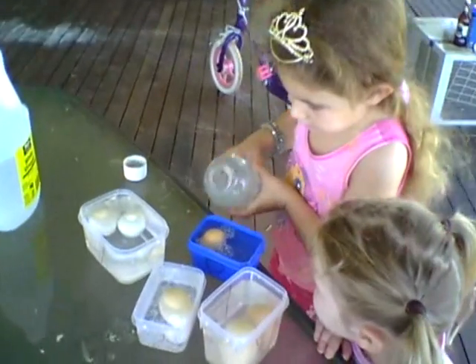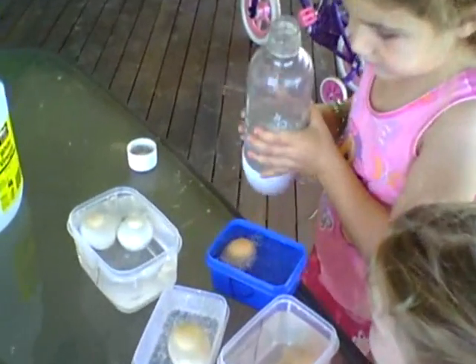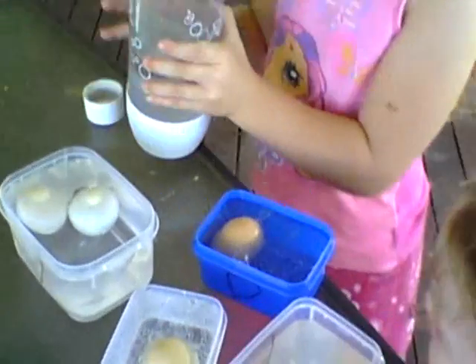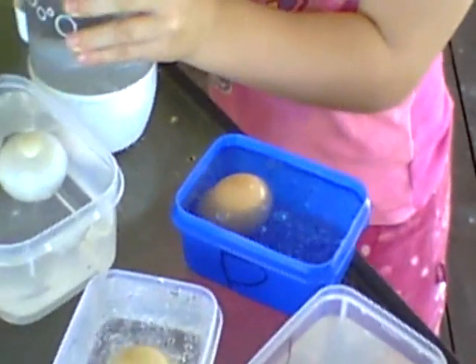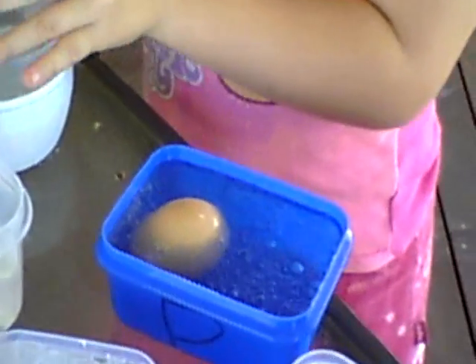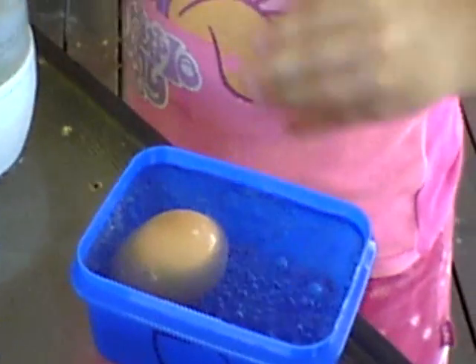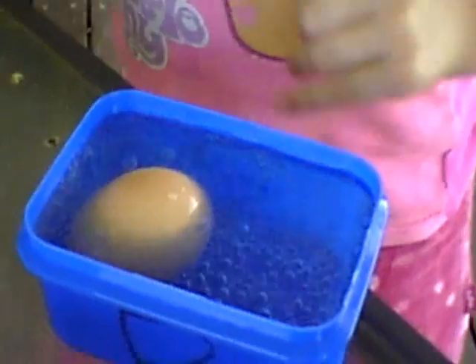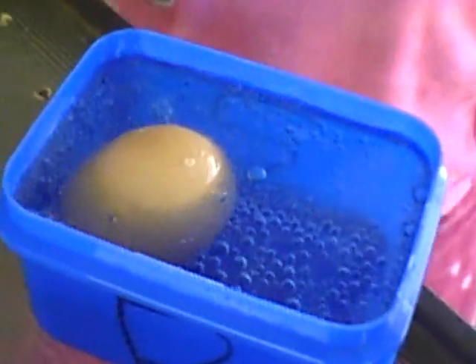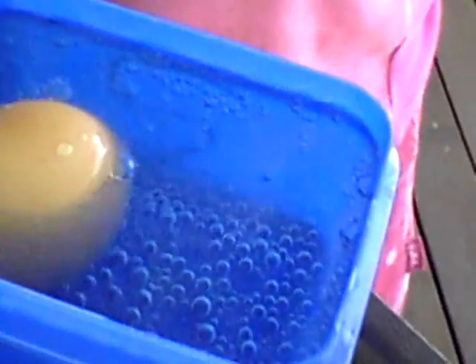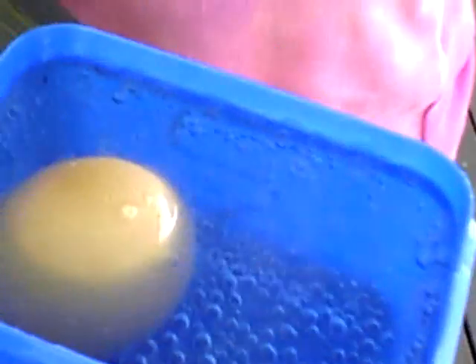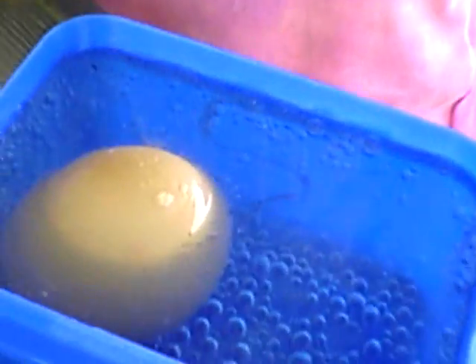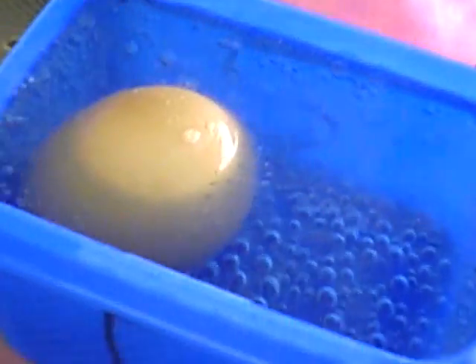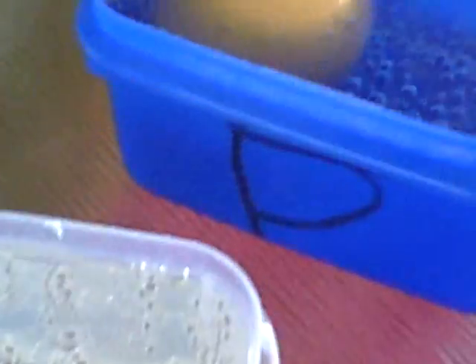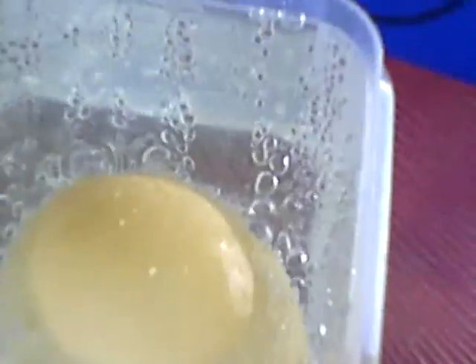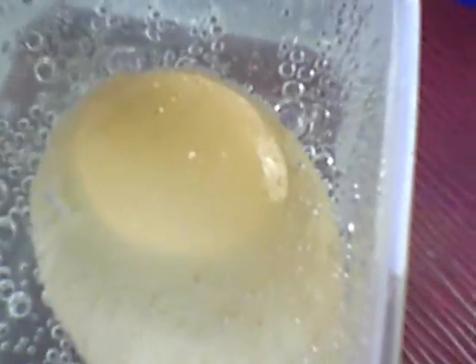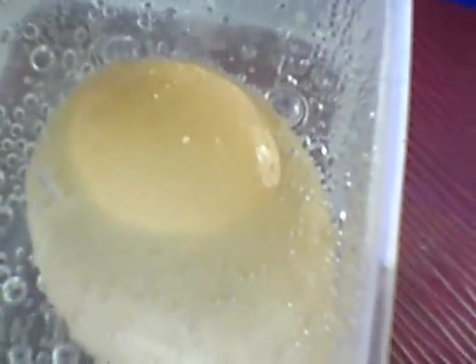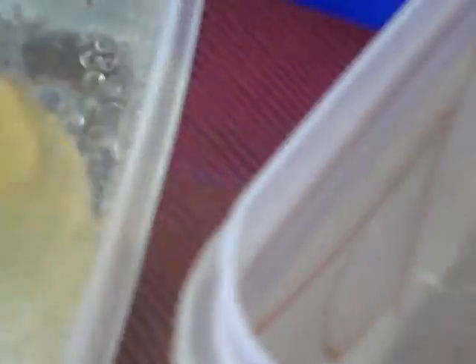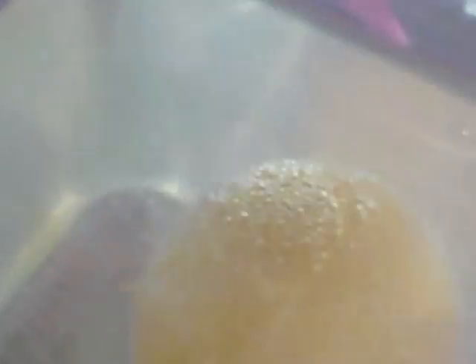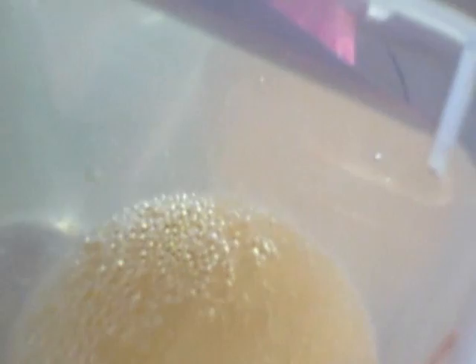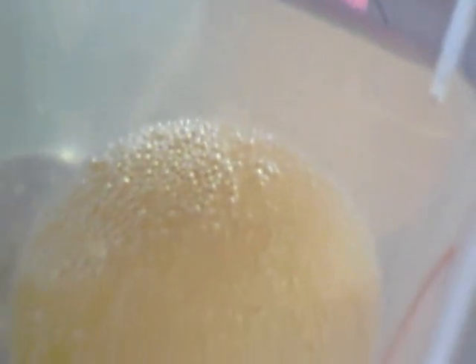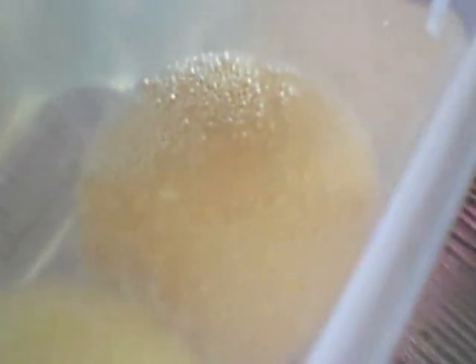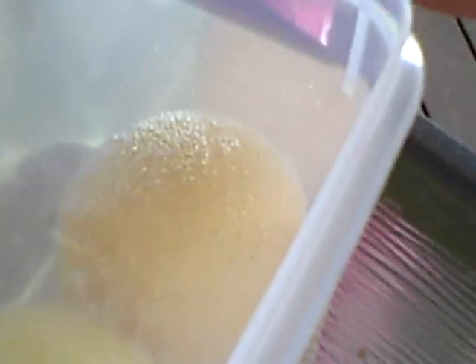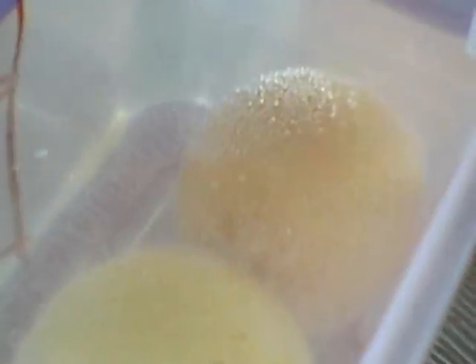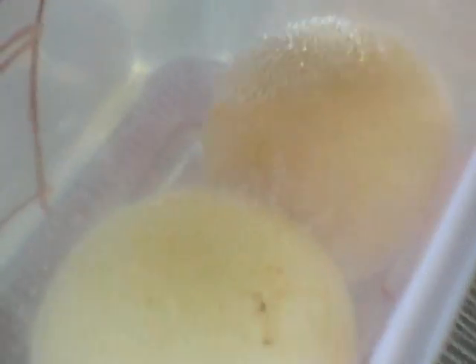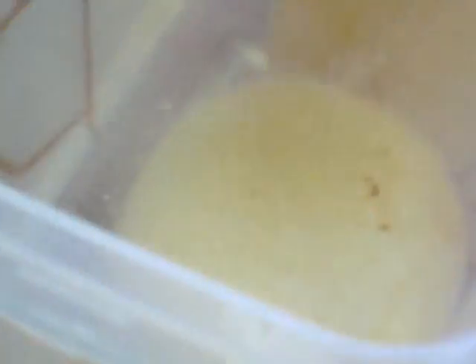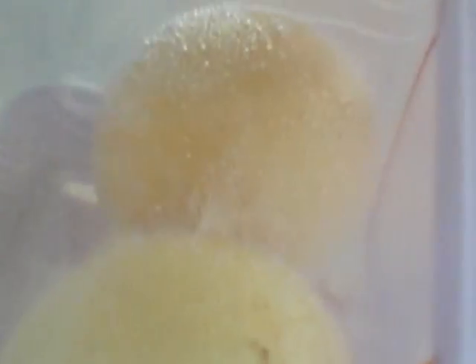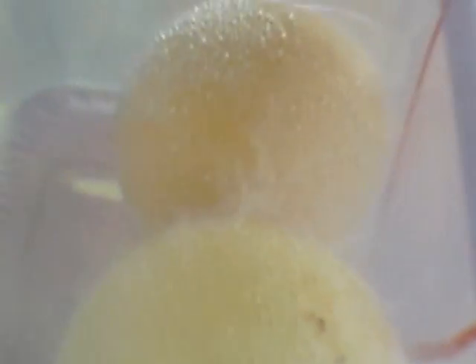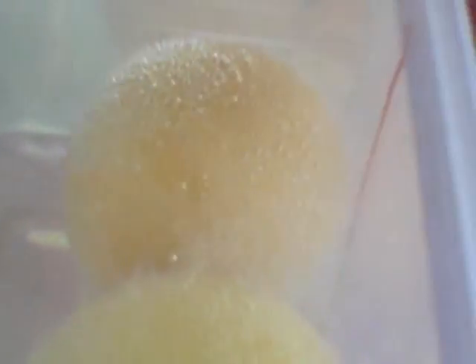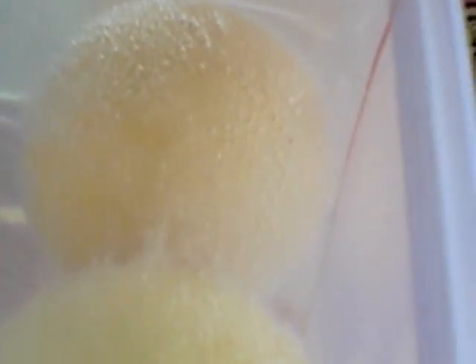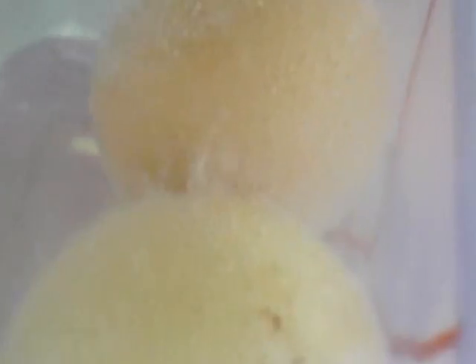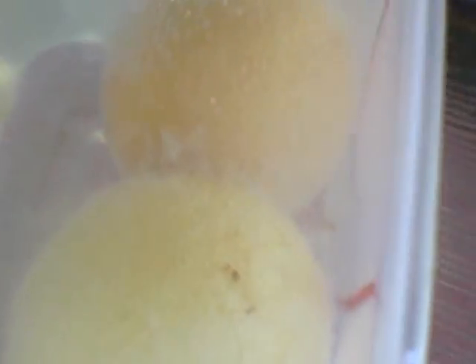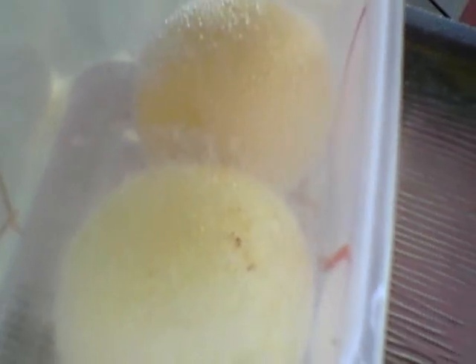Whoa, that's a lot! Now we're going to leave them. So that's bubbling, and that's bubbling. Look at that one. Now we're going to leave them to see what happens.